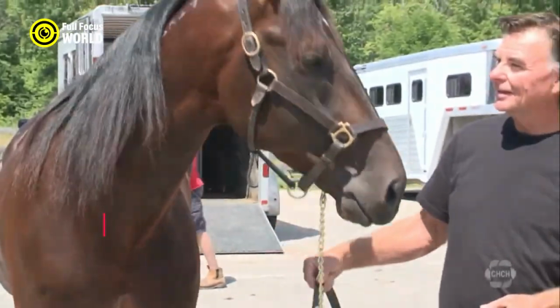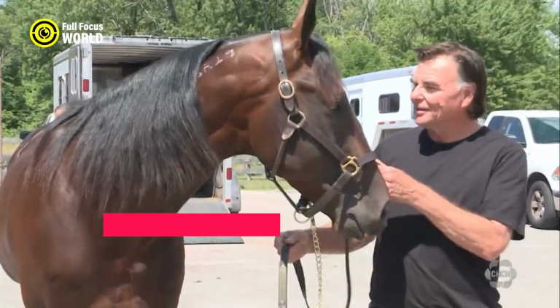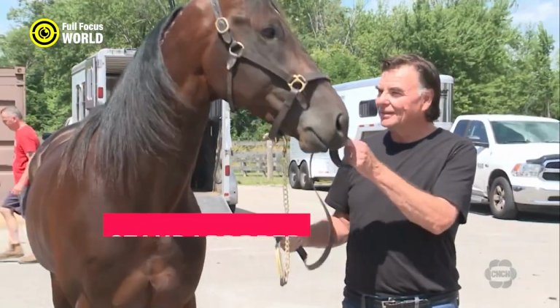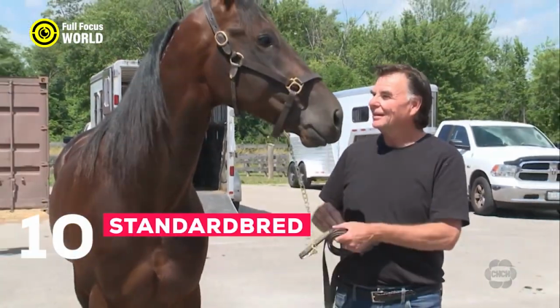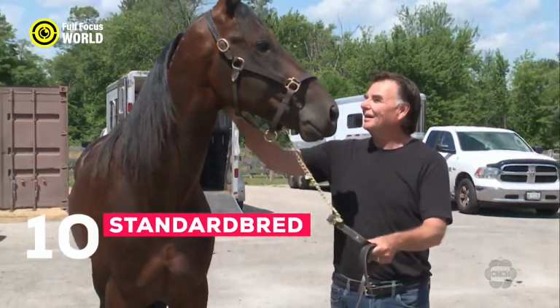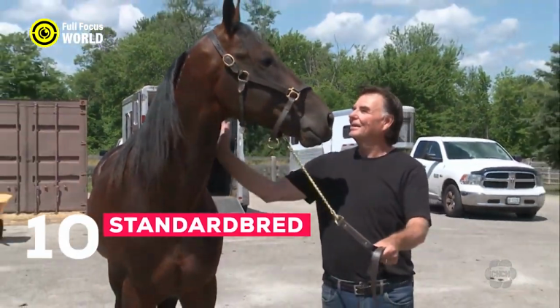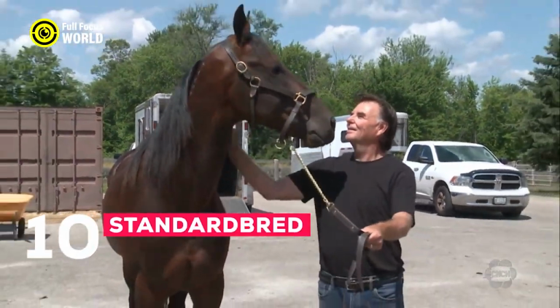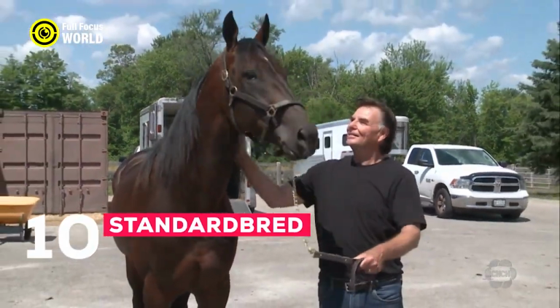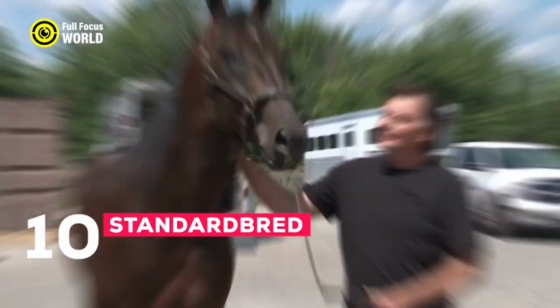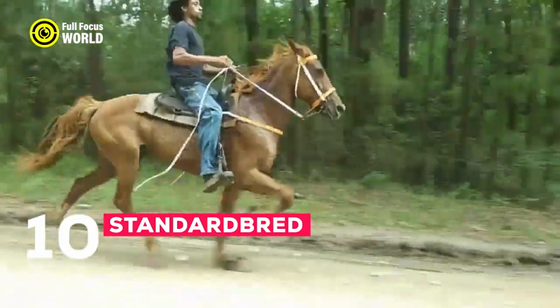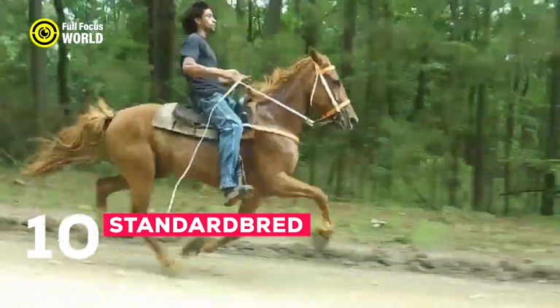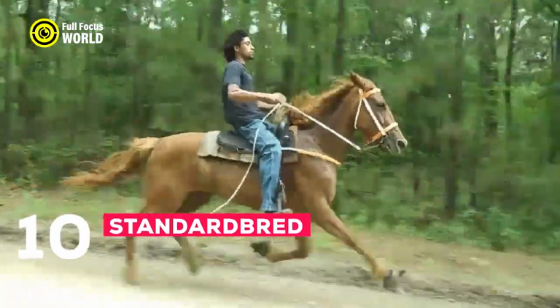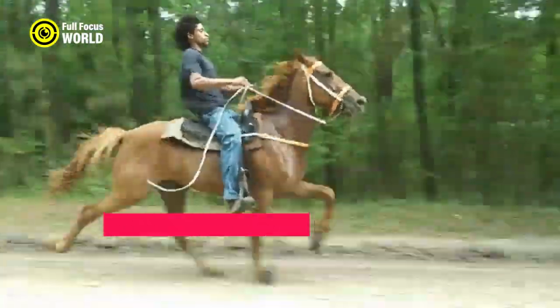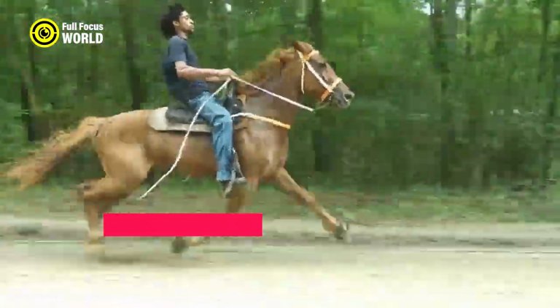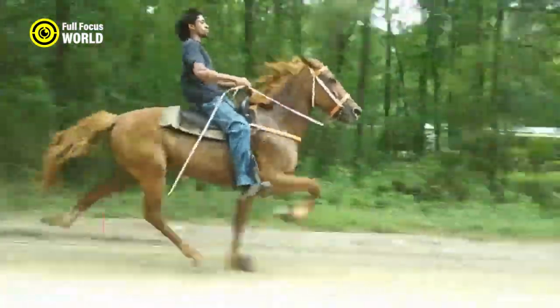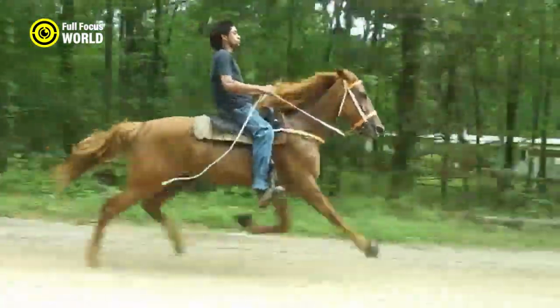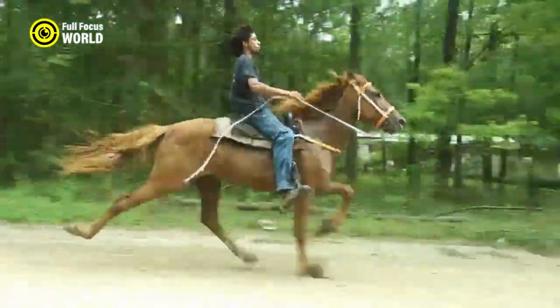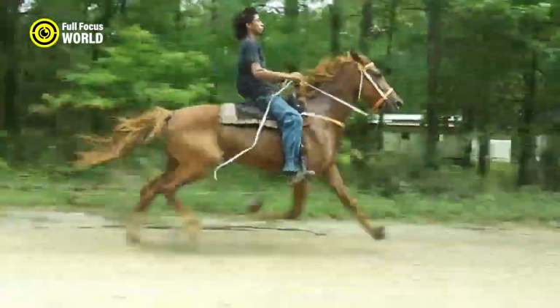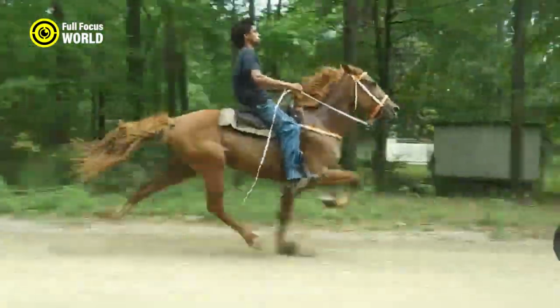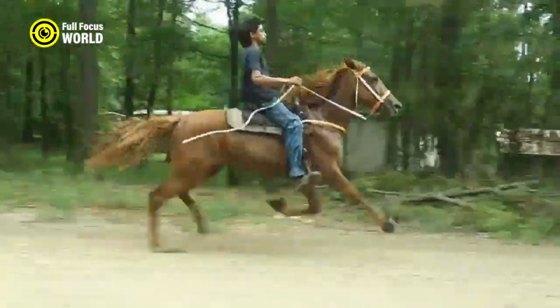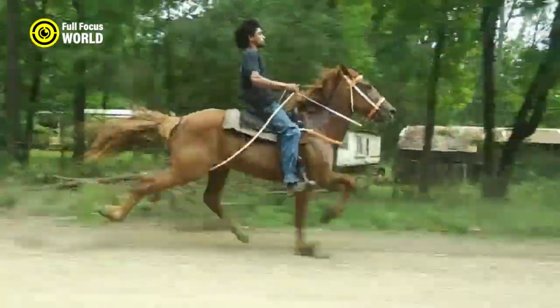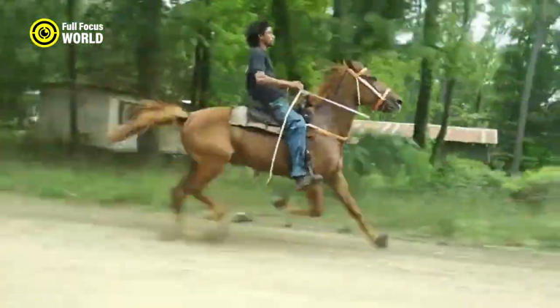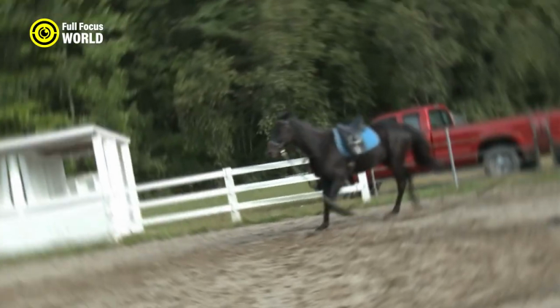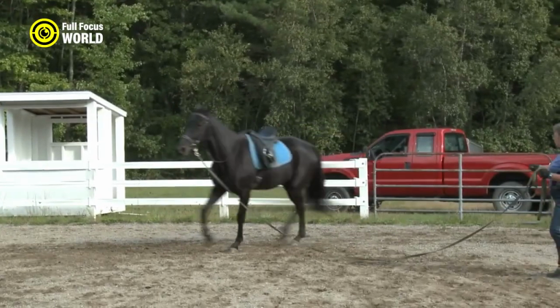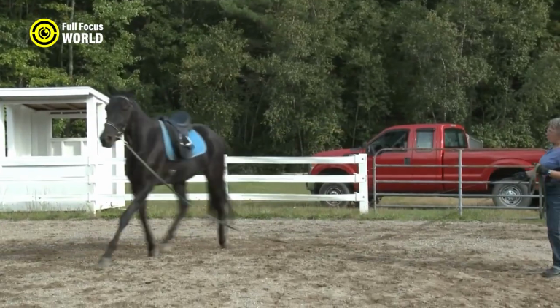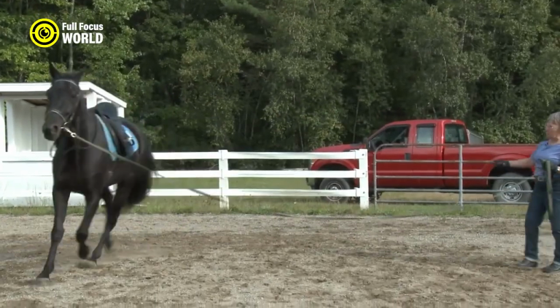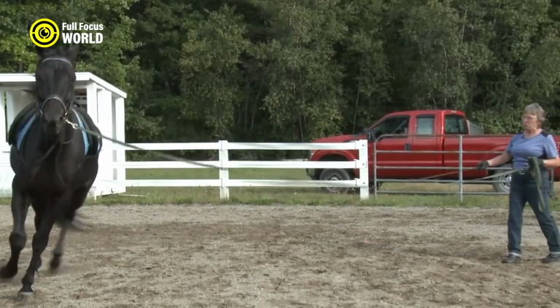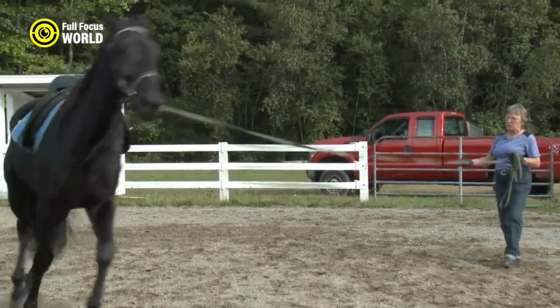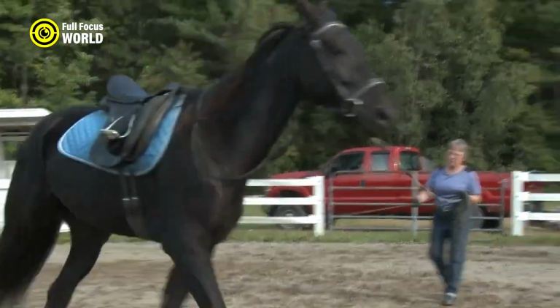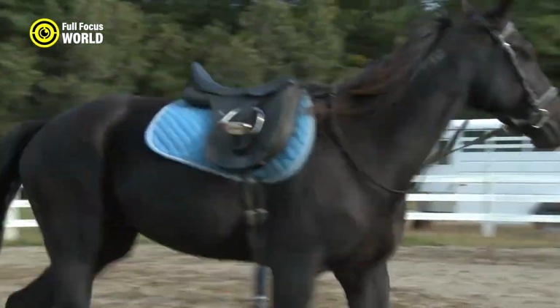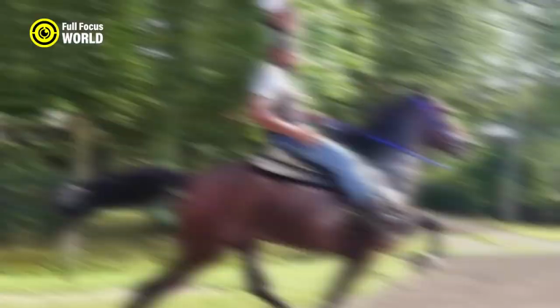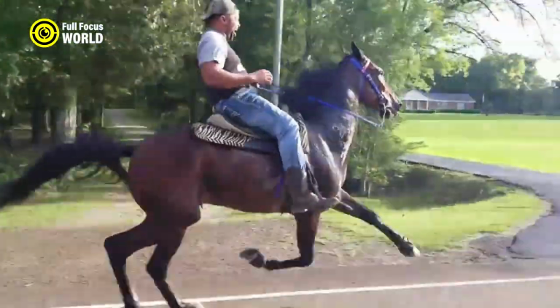Number 10: Standard Bred. A Standard Bred horse is a breed of horse developed in the United States in the 19th century and used primarily for harness racing. They are known for their speed and endurance and are often referred to as the fastest breed of horse.